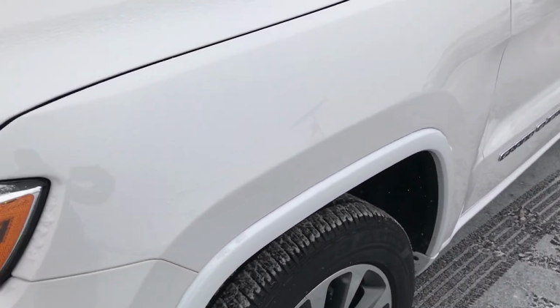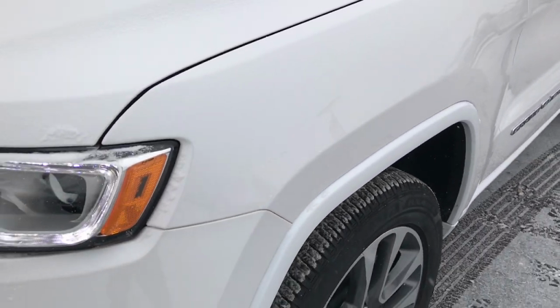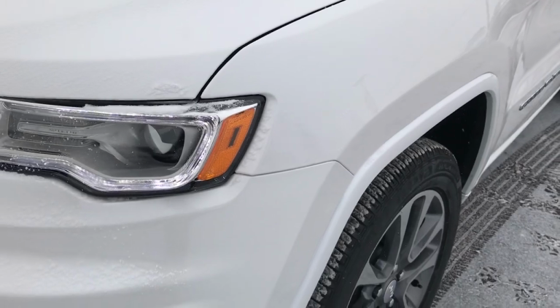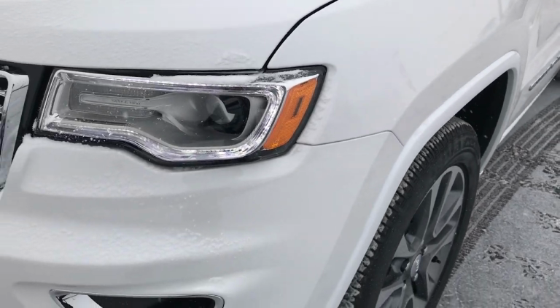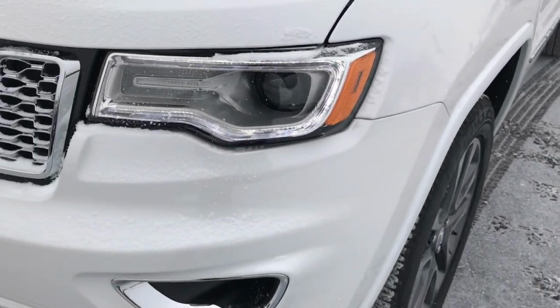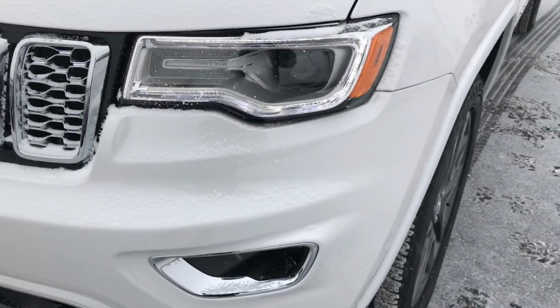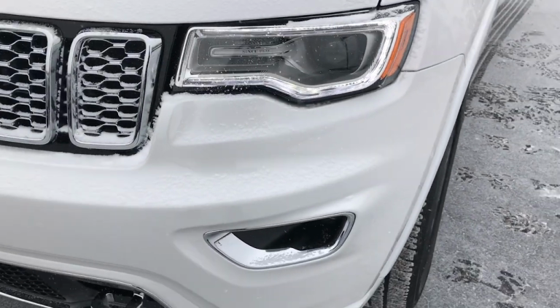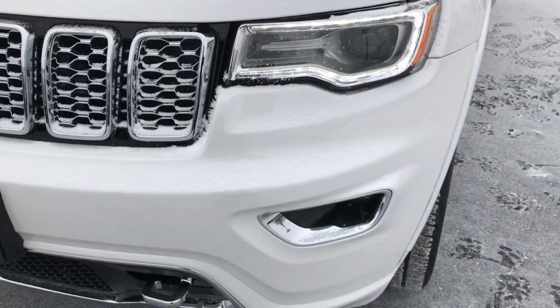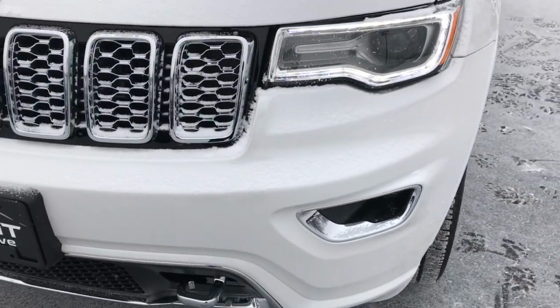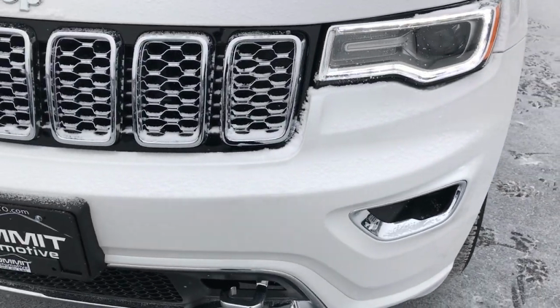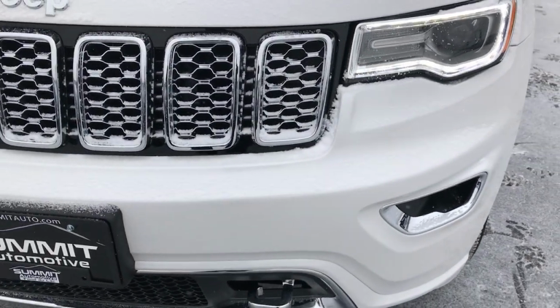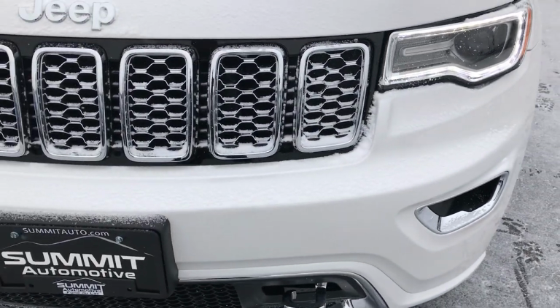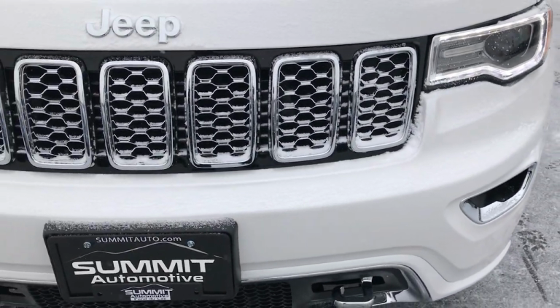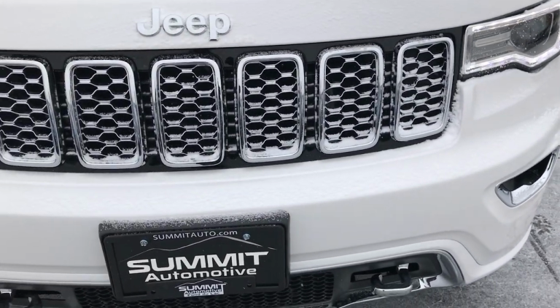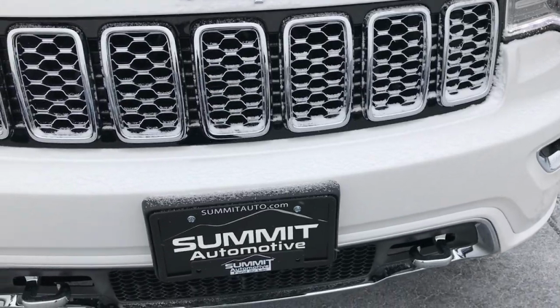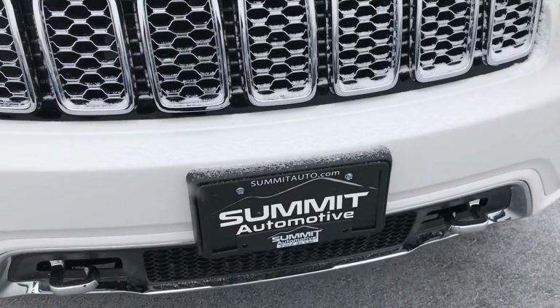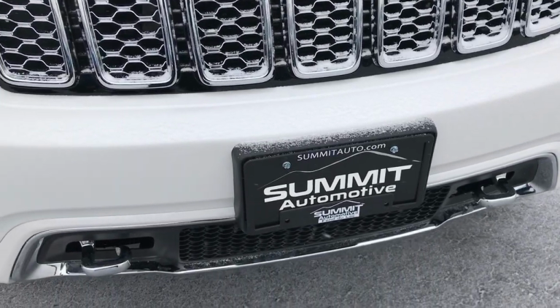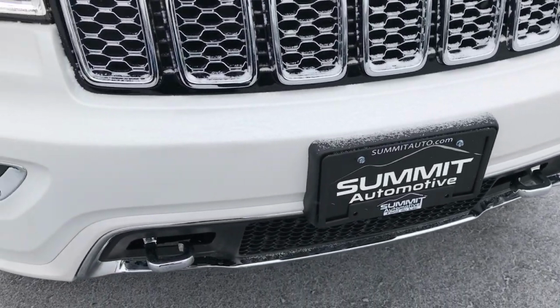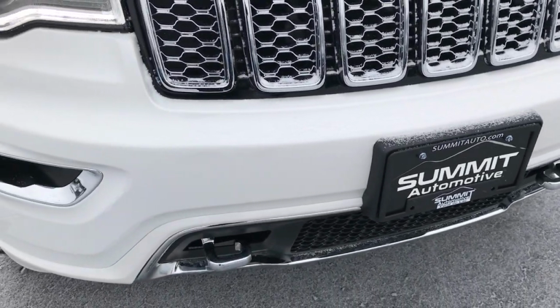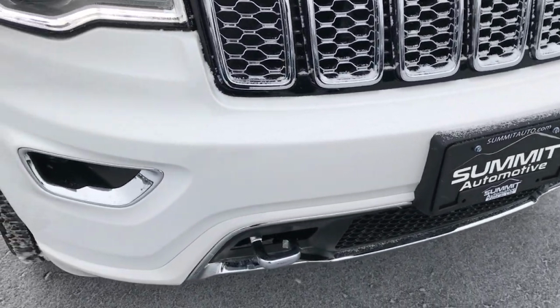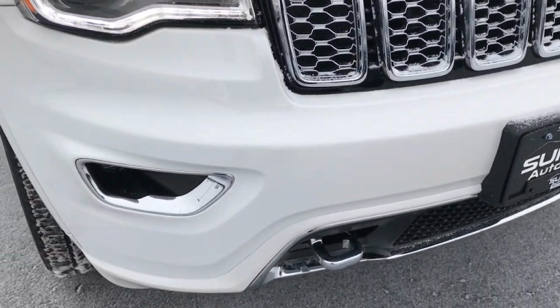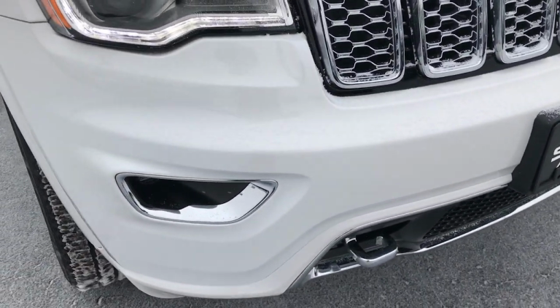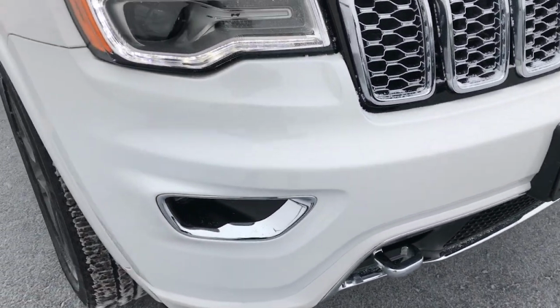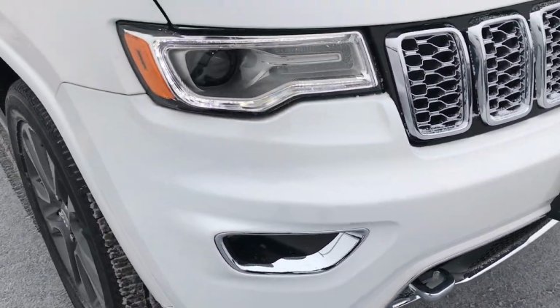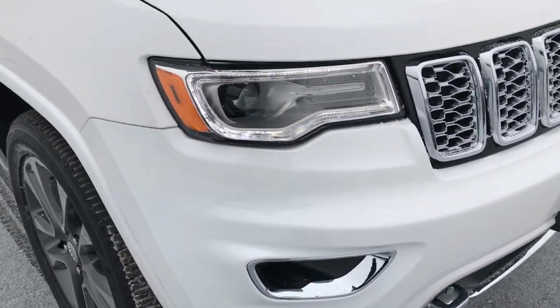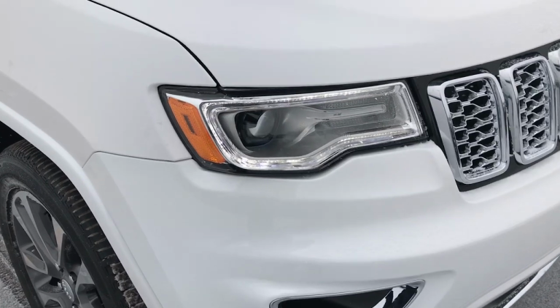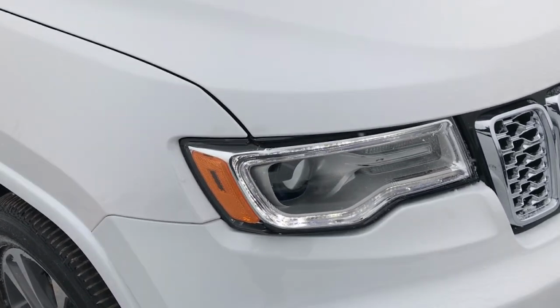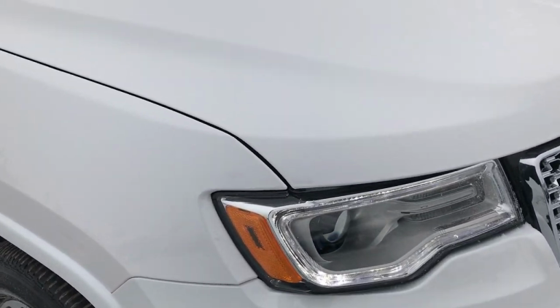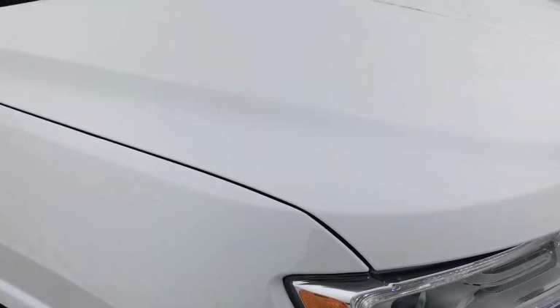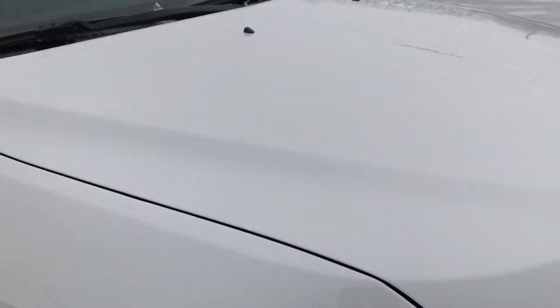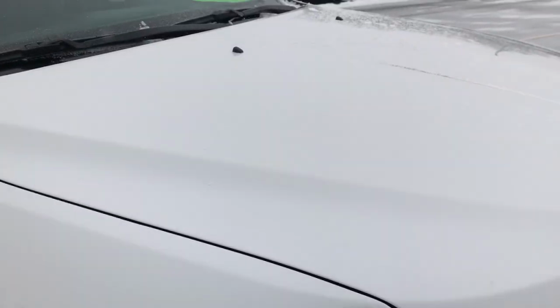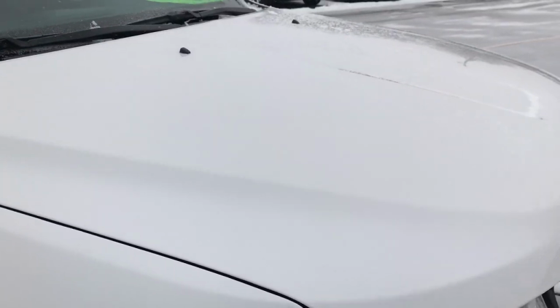Ivory white tri-coat is the color. We shoot all of our videos in 1080p, so if you have HD capabilities on your computer, tablet, or smartphone device, turn them on now because it's like you're right here looking at the Jeep with us.